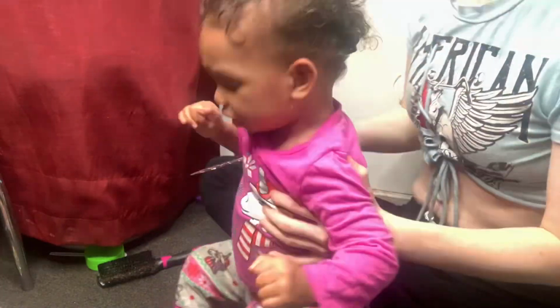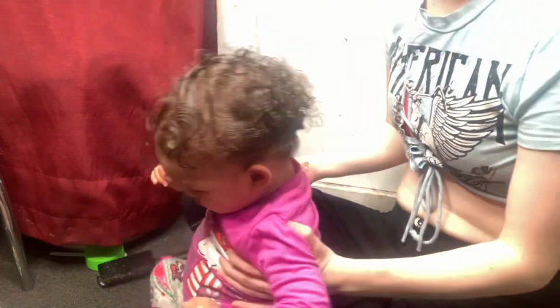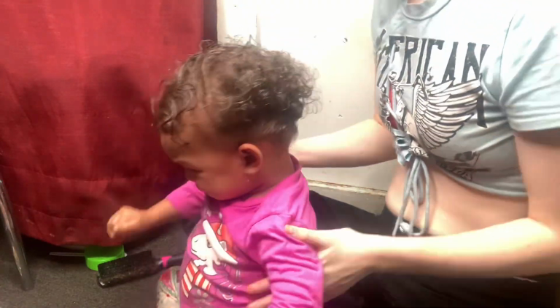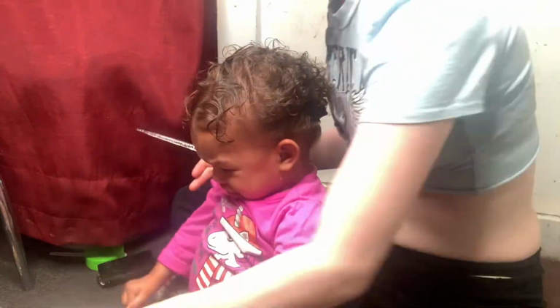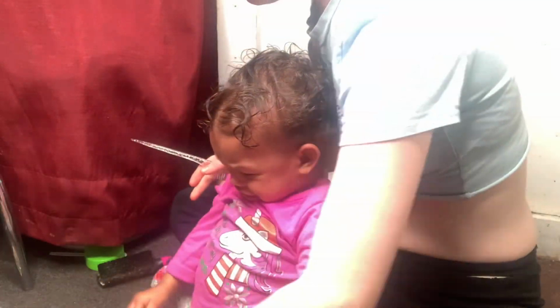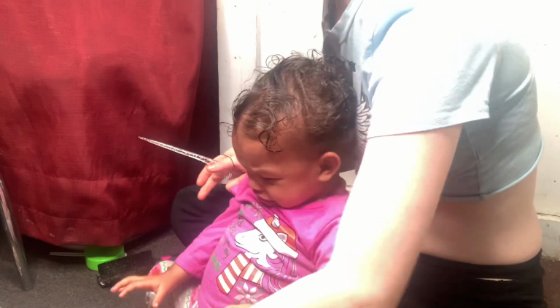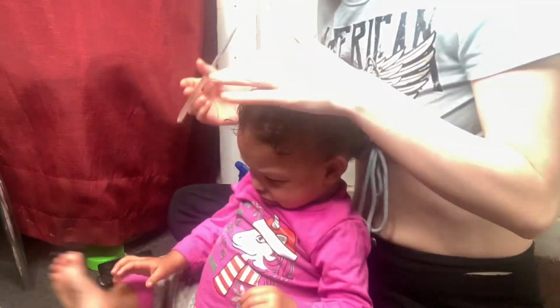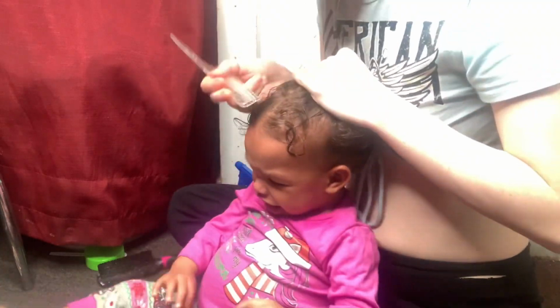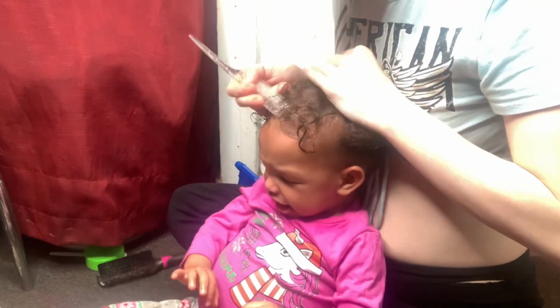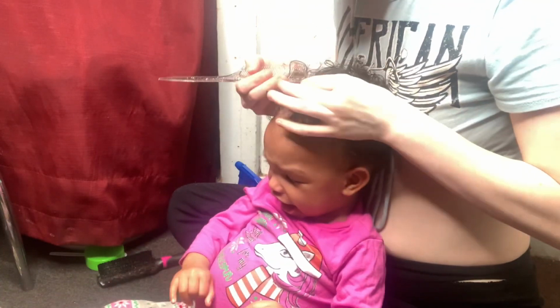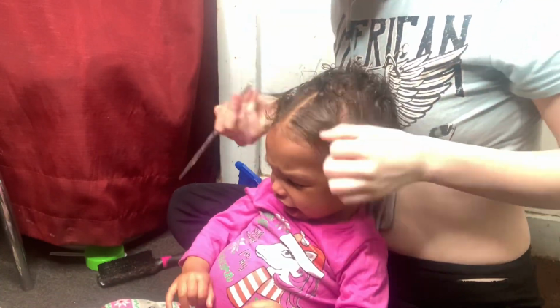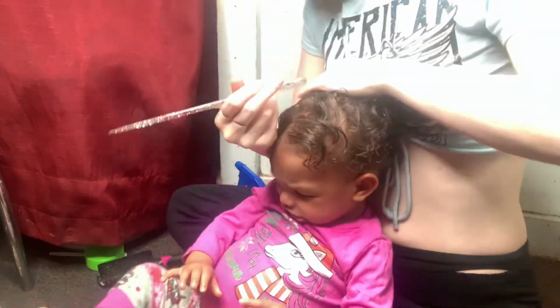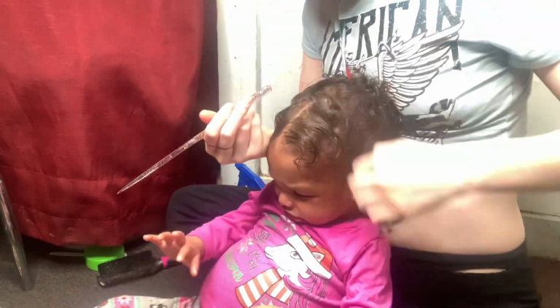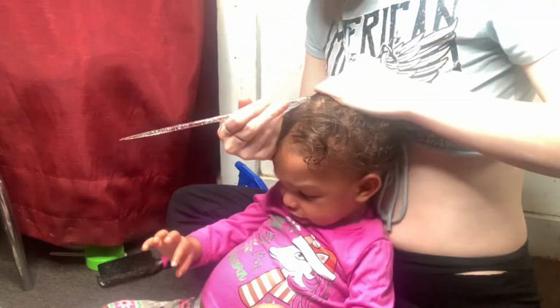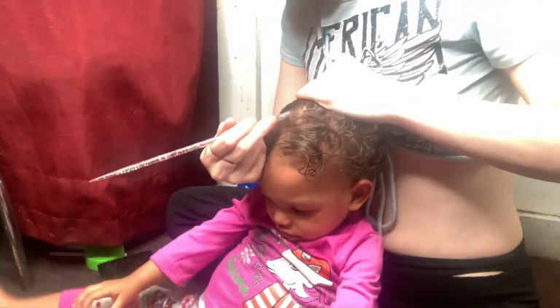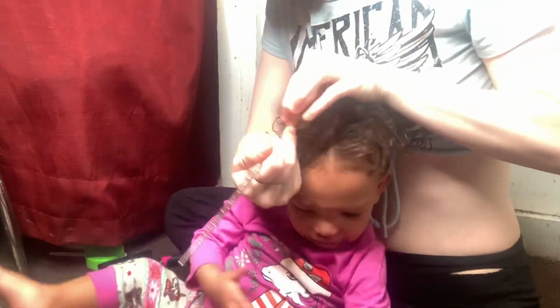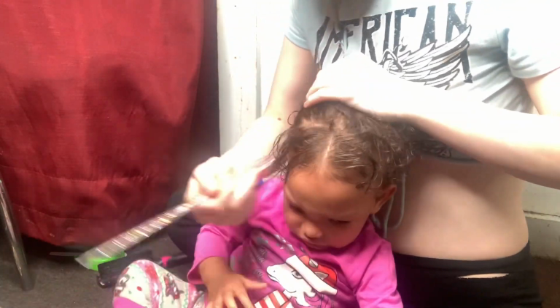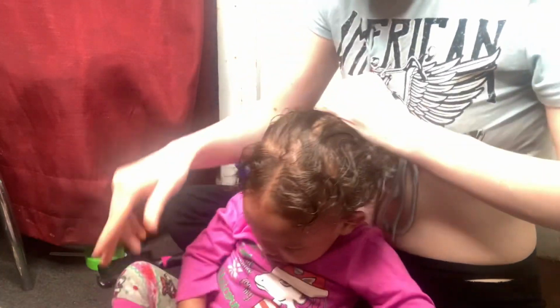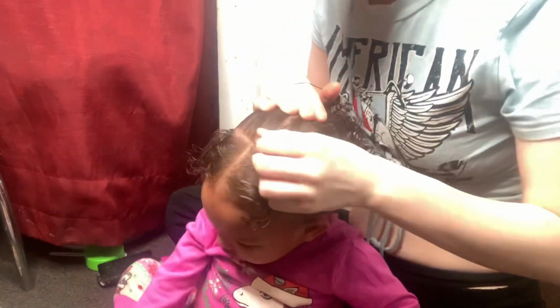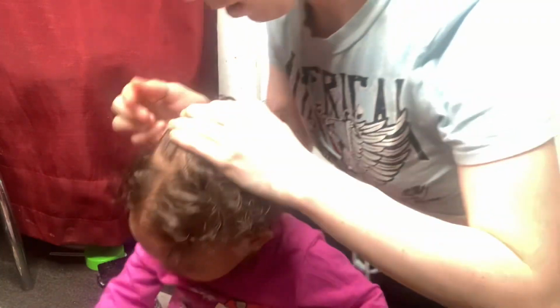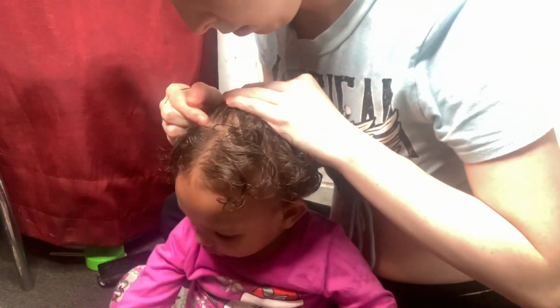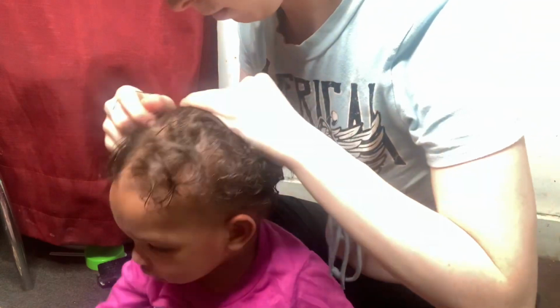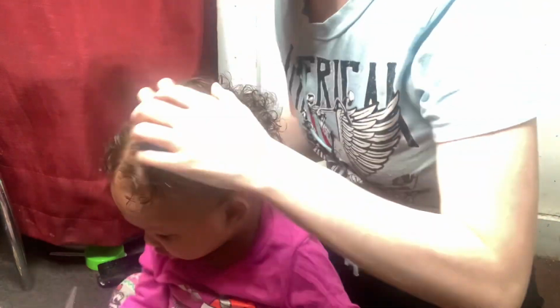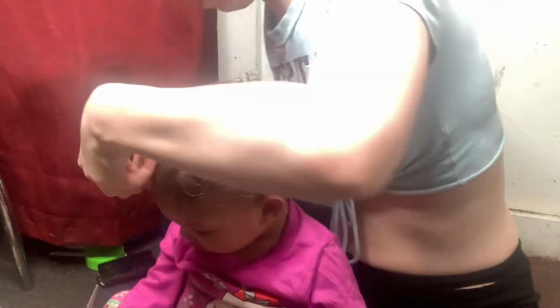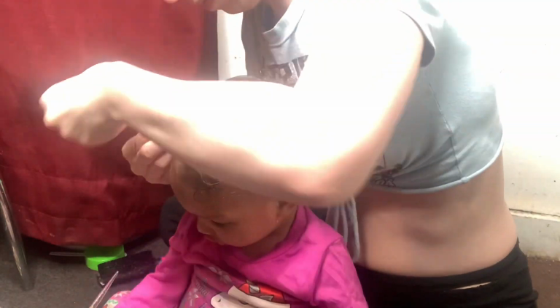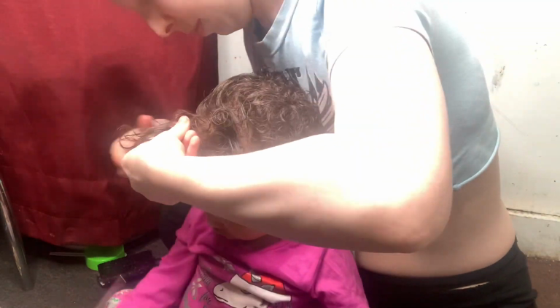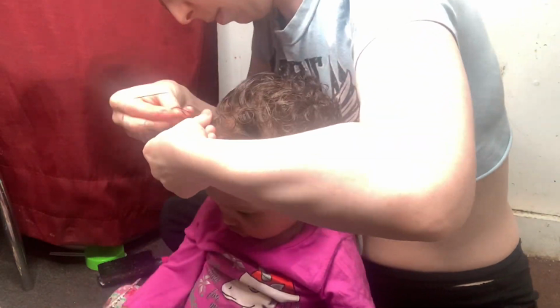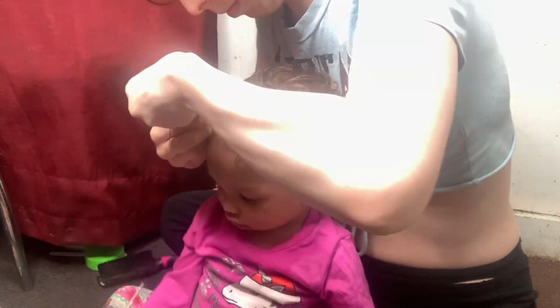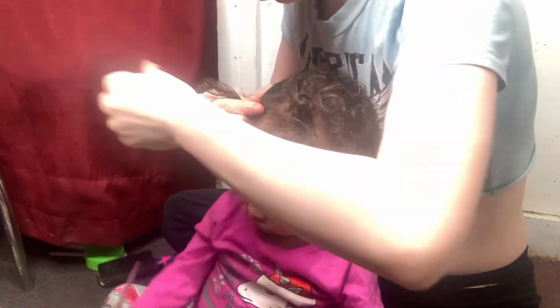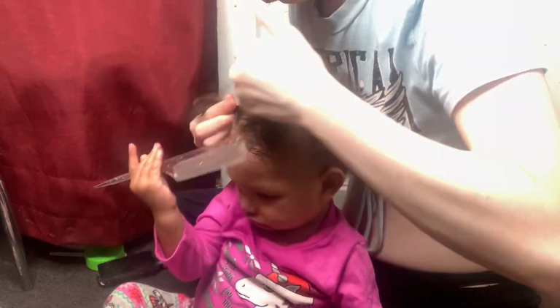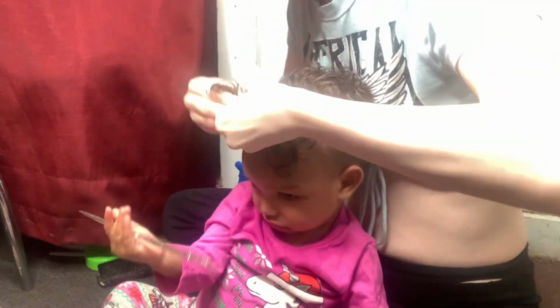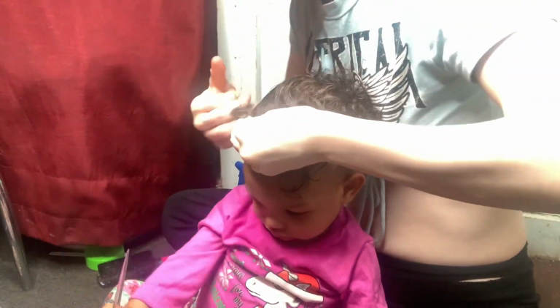Alright you guys, so right here you're gonna see me starting to part some of Nora's hair so I could start going ahead and doing ponytails on her head.